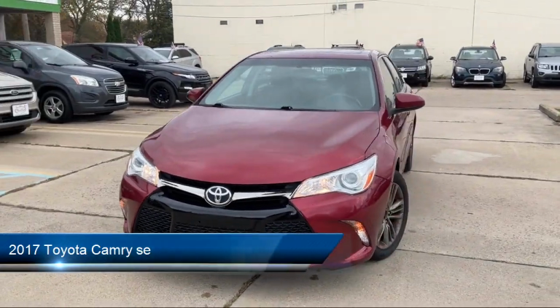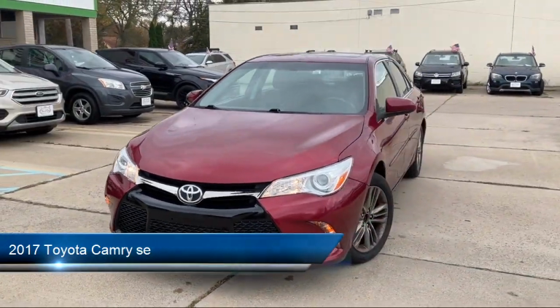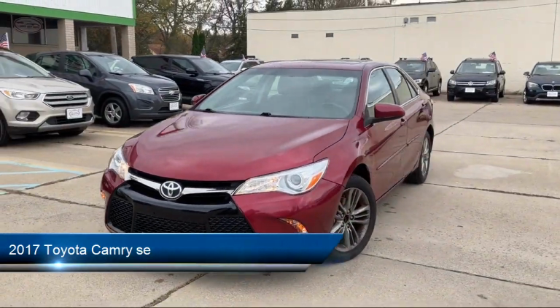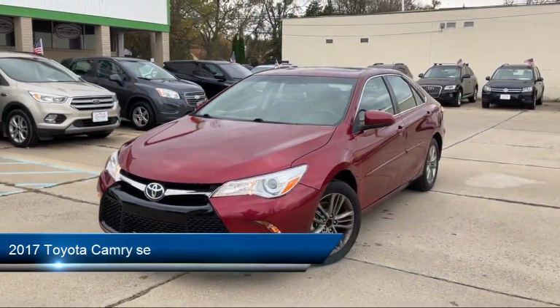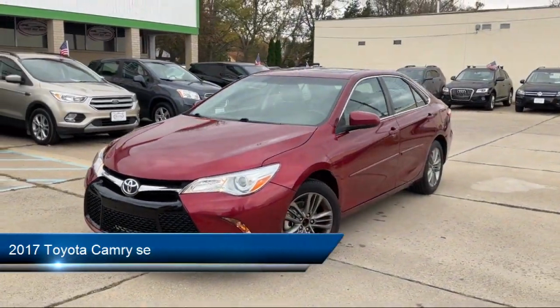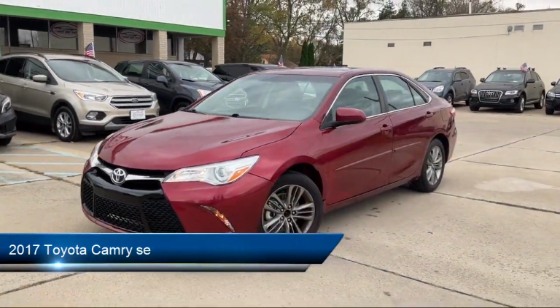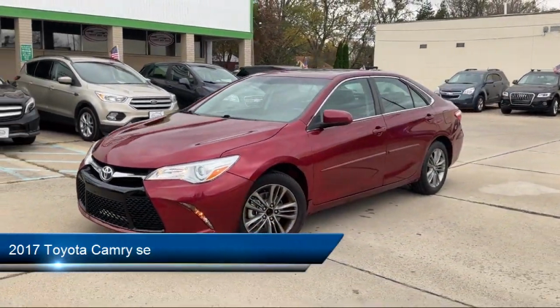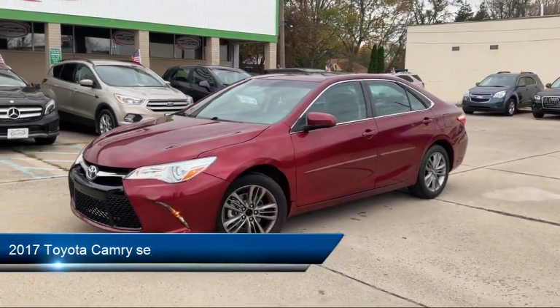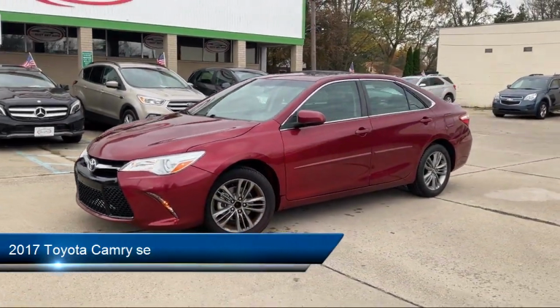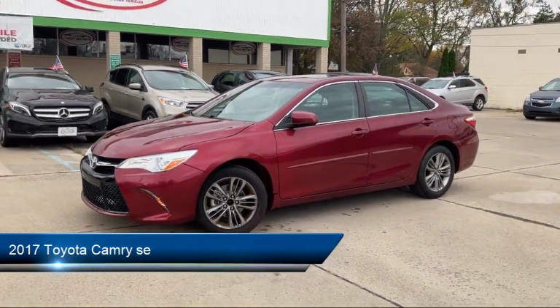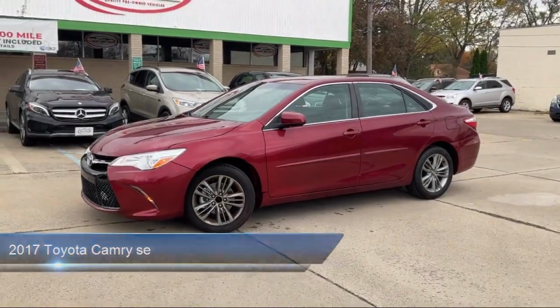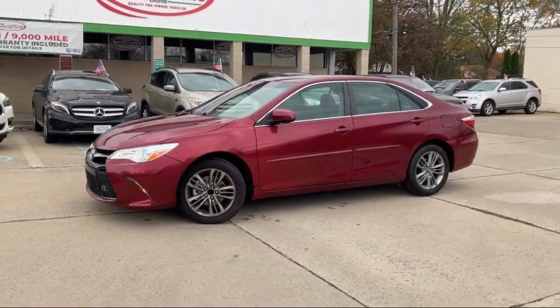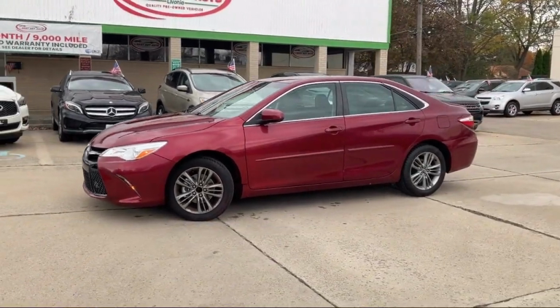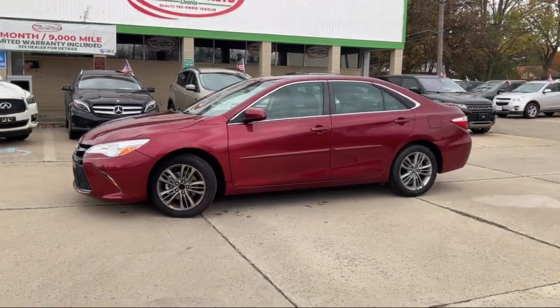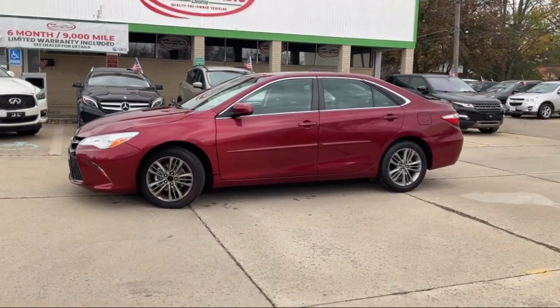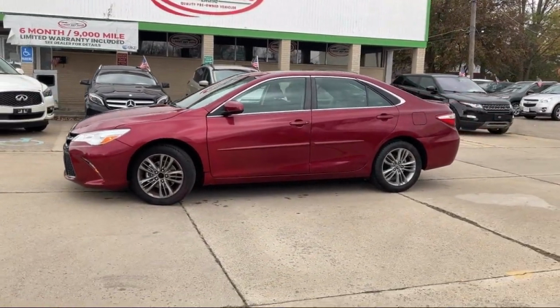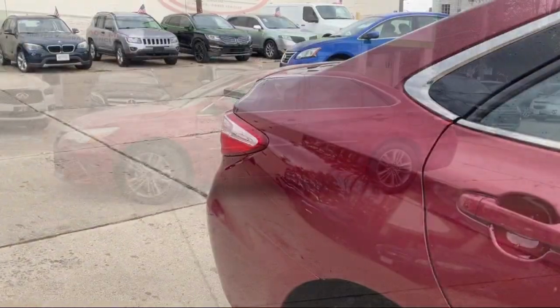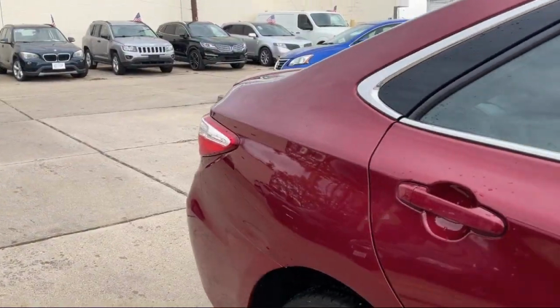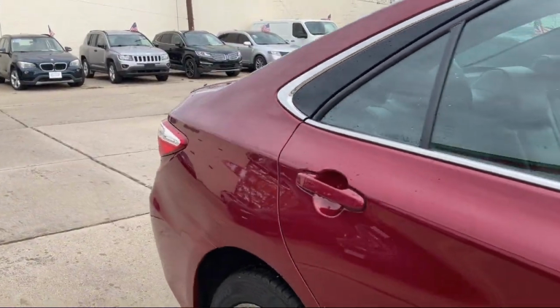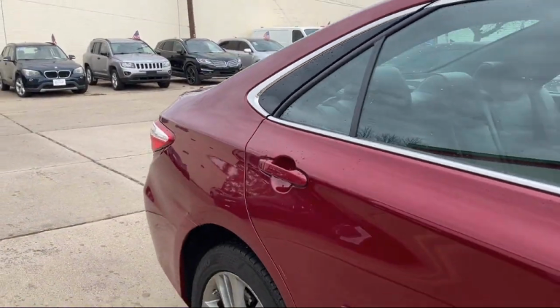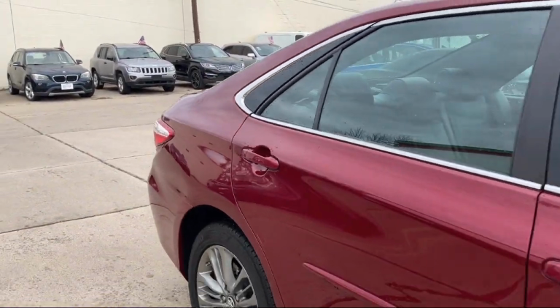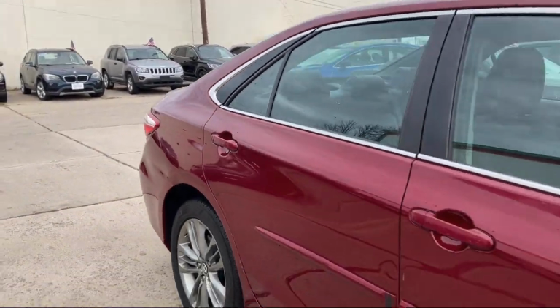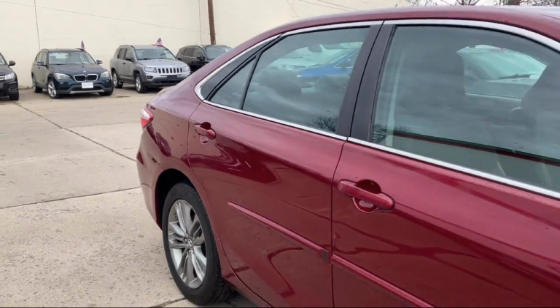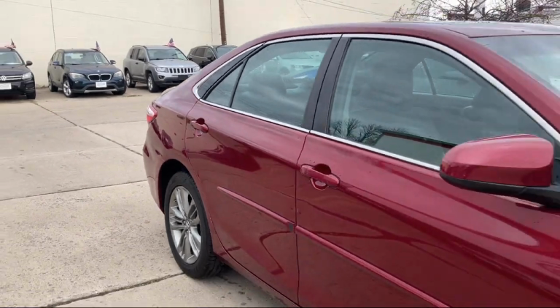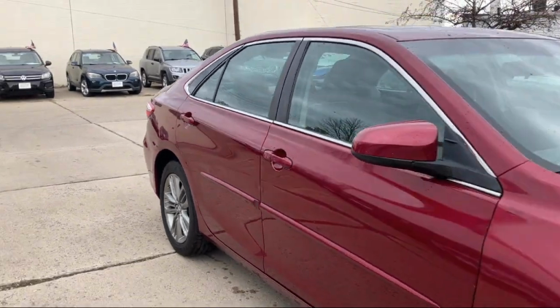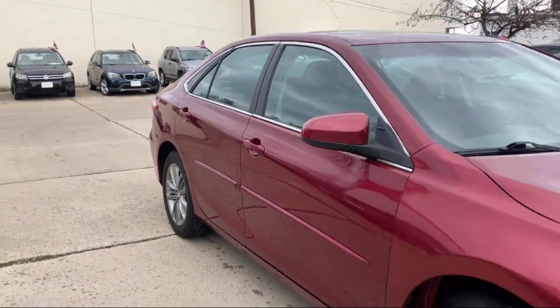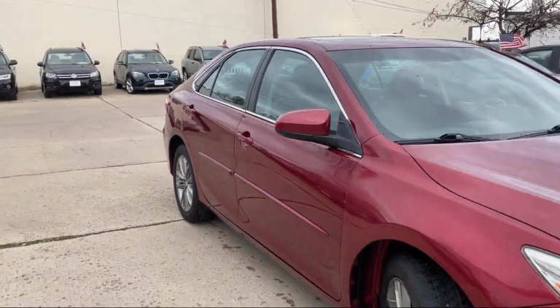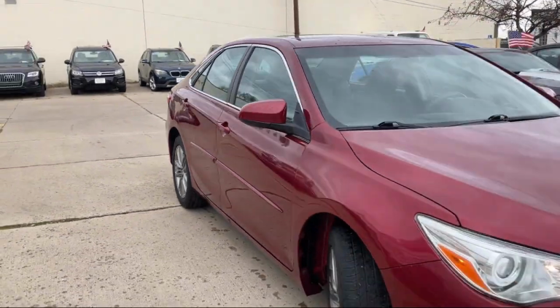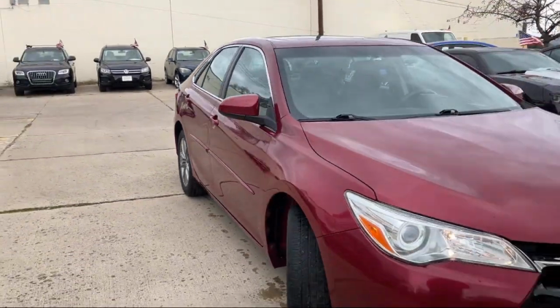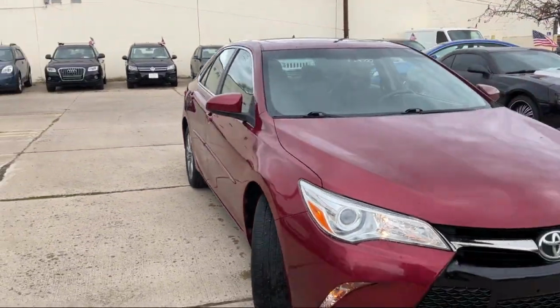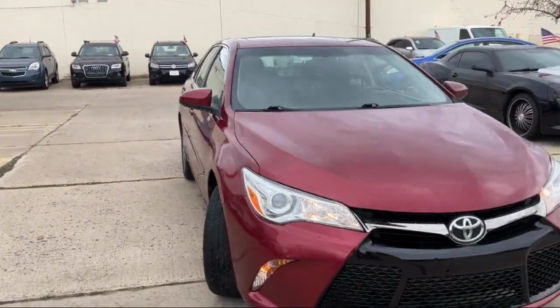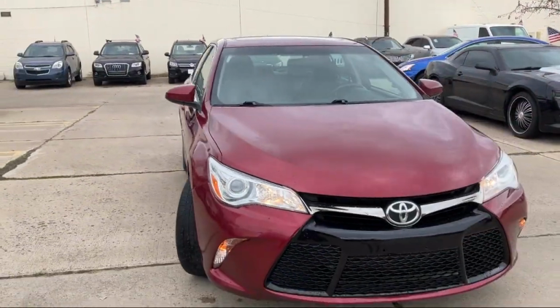It comes equipped with driver seat power adjustments, USB auxiliary audio input, speed sensitive volume control, six speaker audio system, driver seat power adjustment lumbar, and in-dash CD MP3 playback.